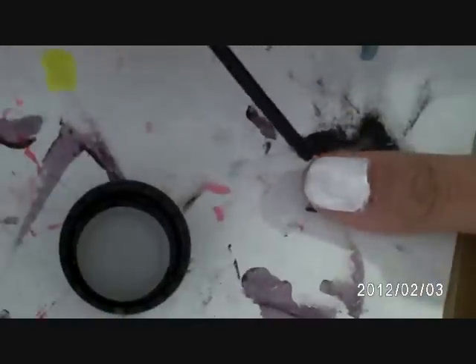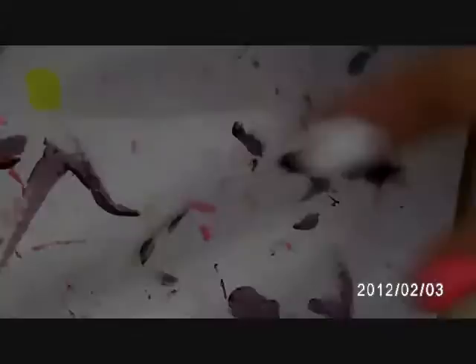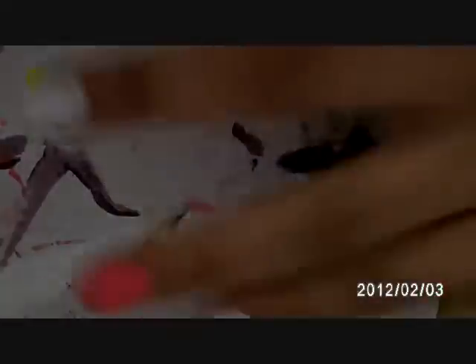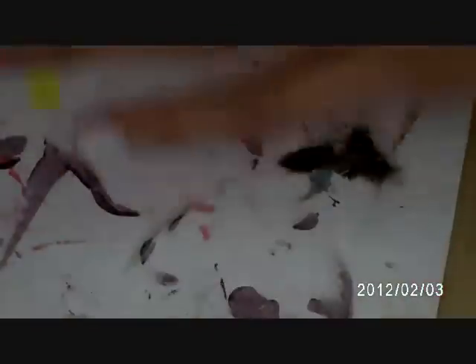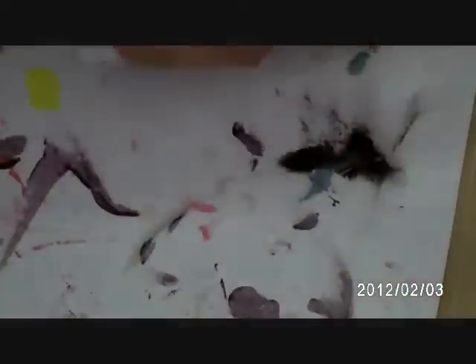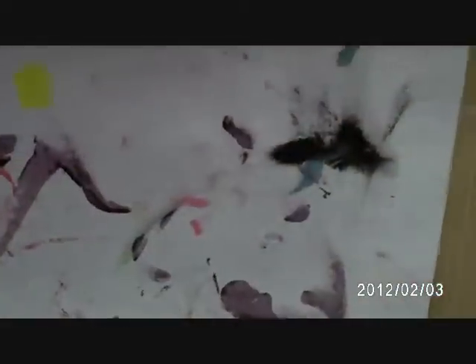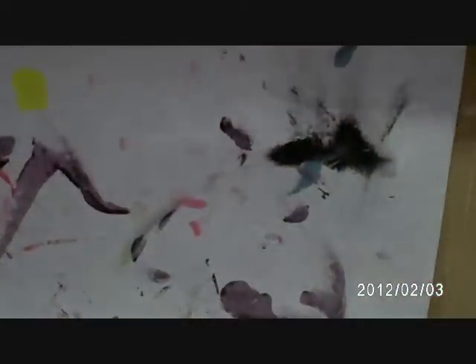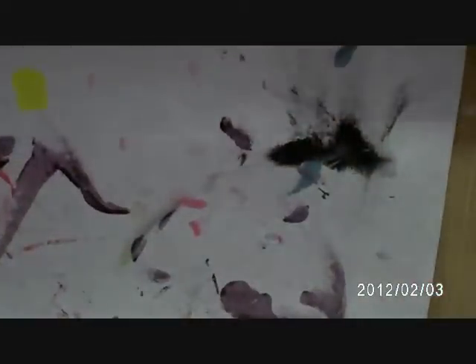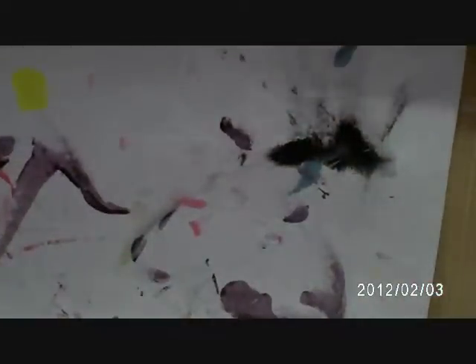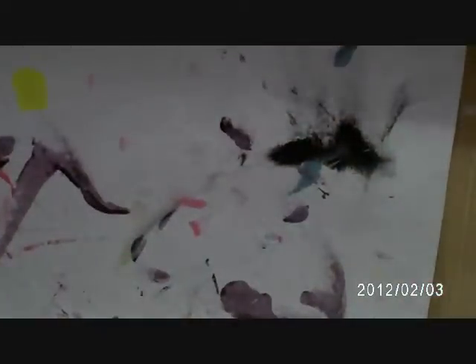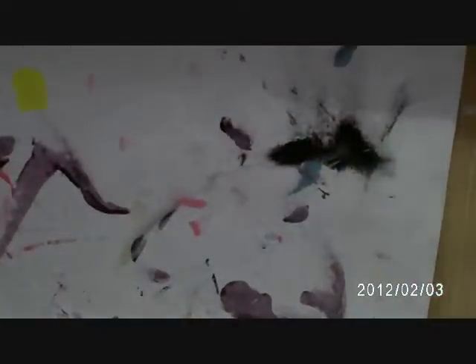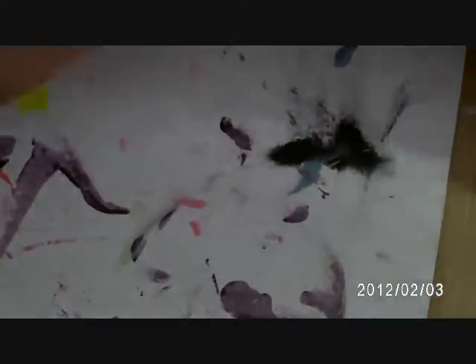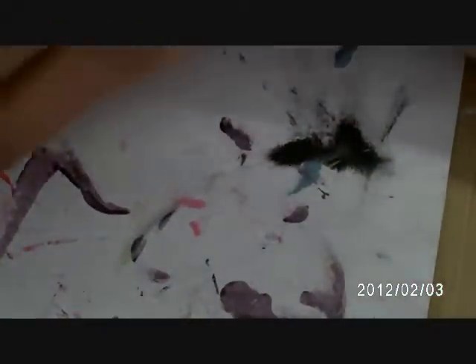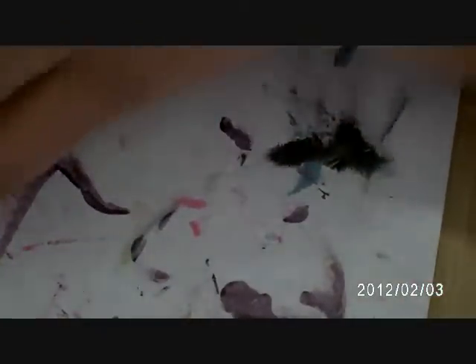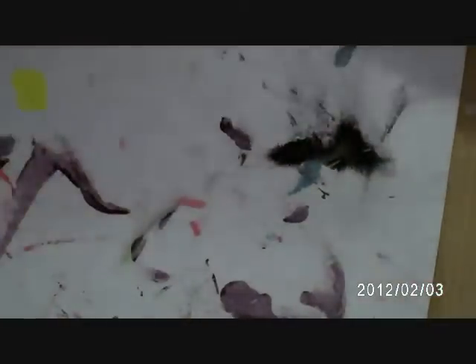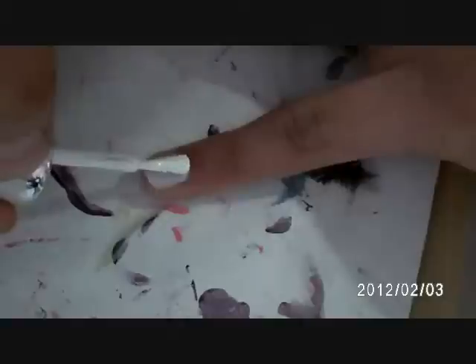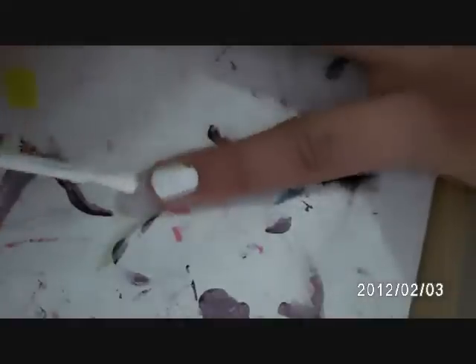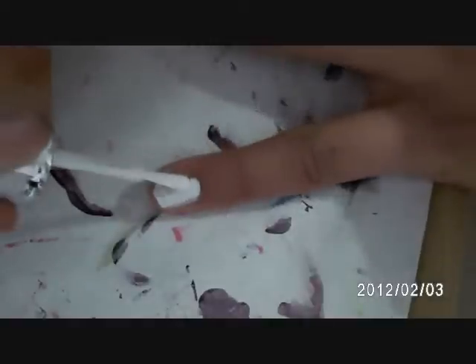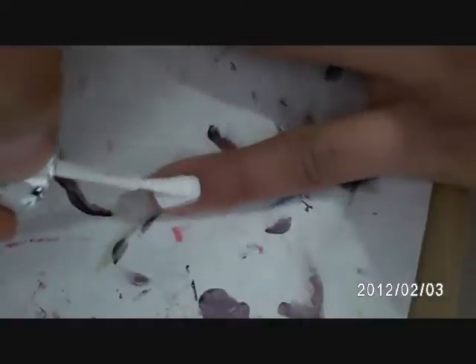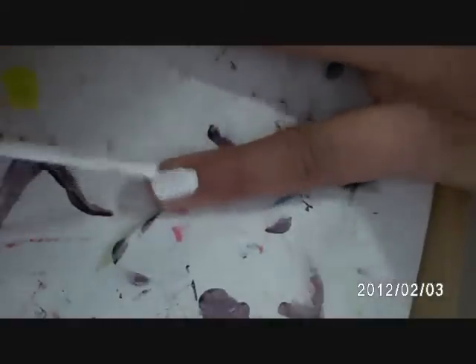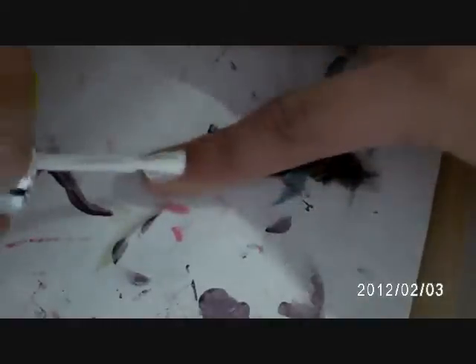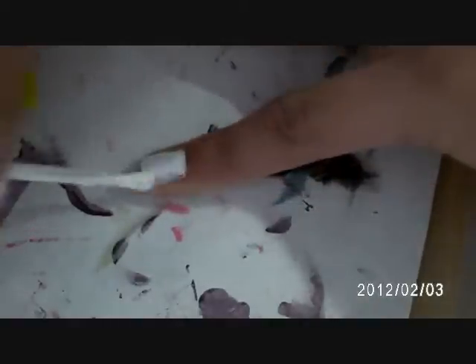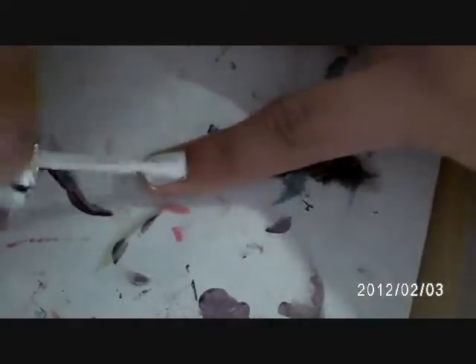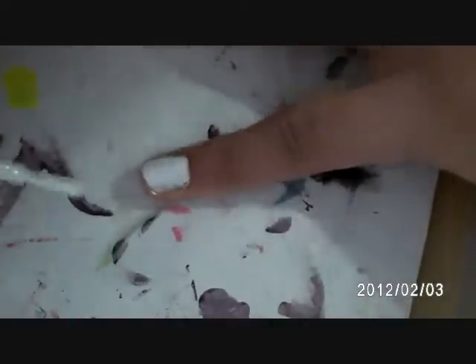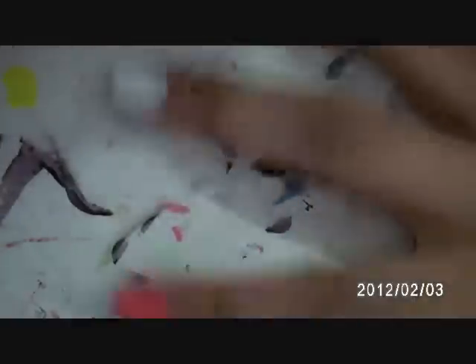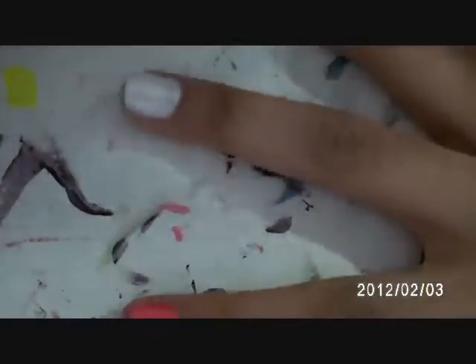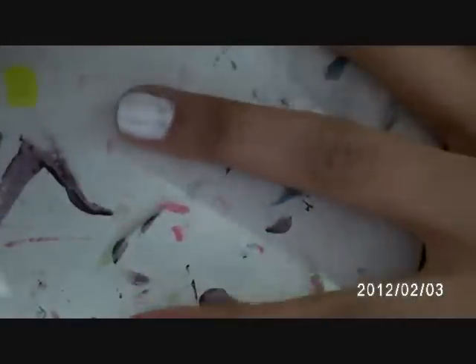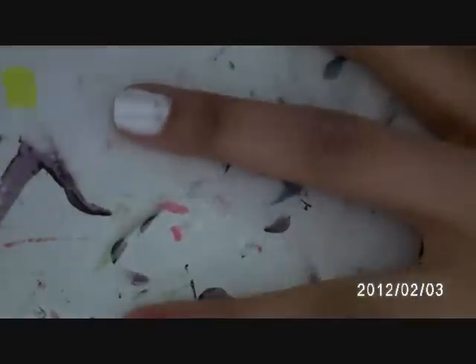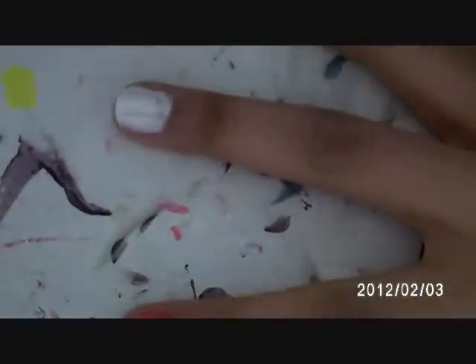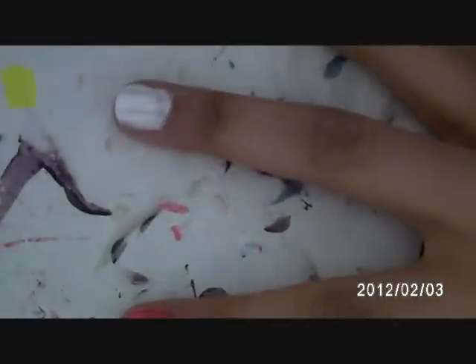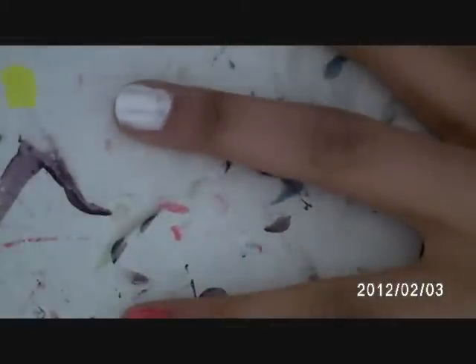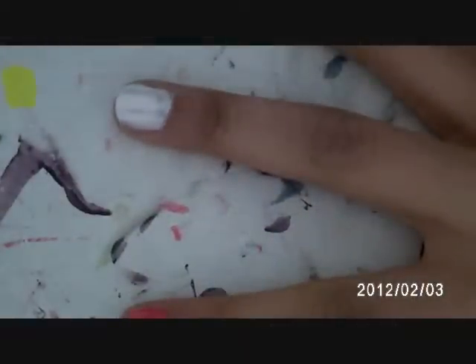Now go ahead and do your second coat of Timeless White. You can be as messy as you want because we'll just clean it up at the end.